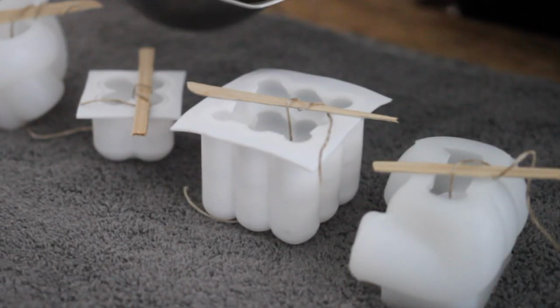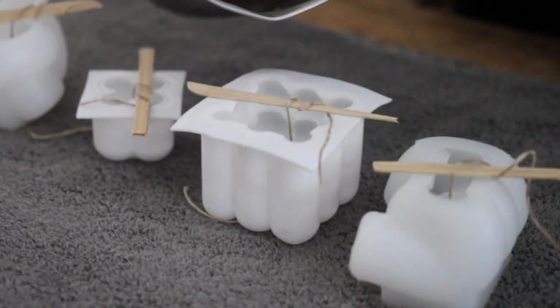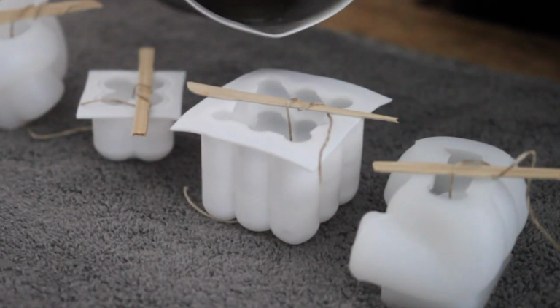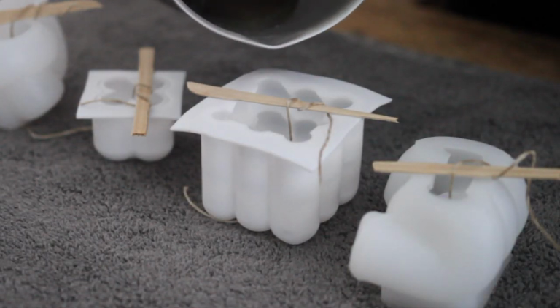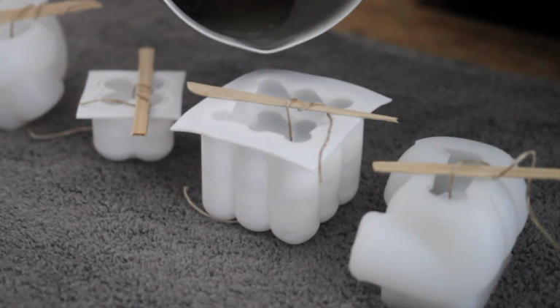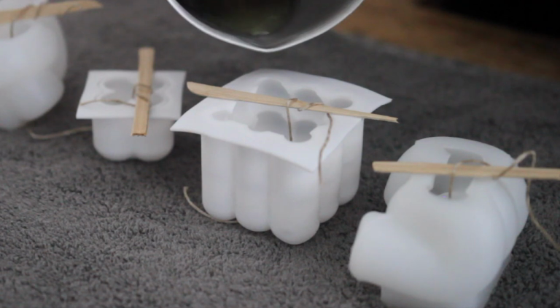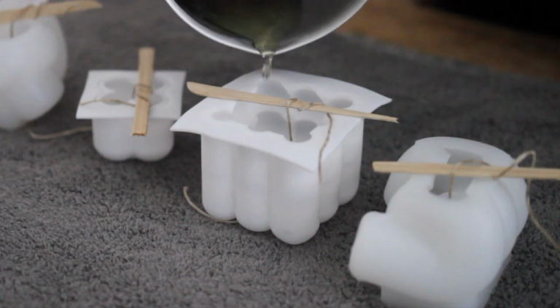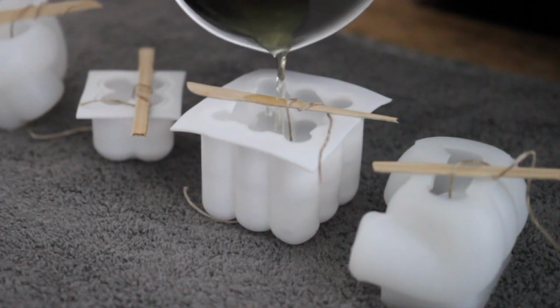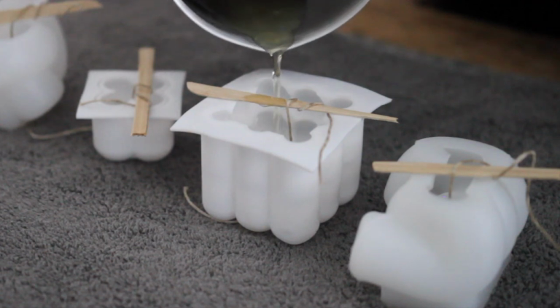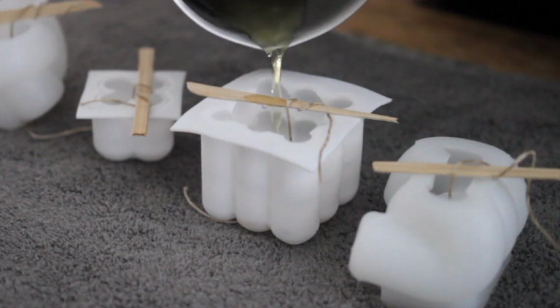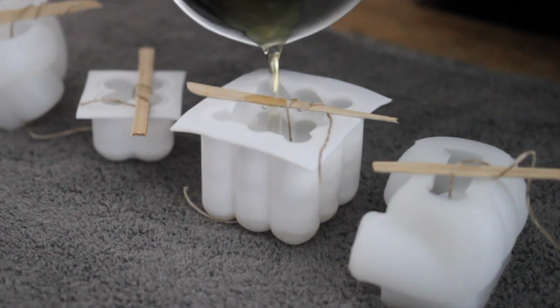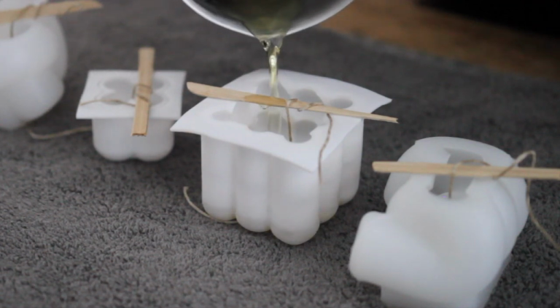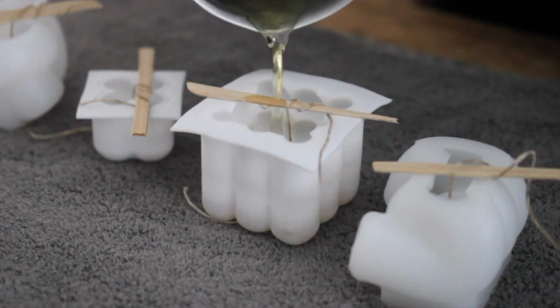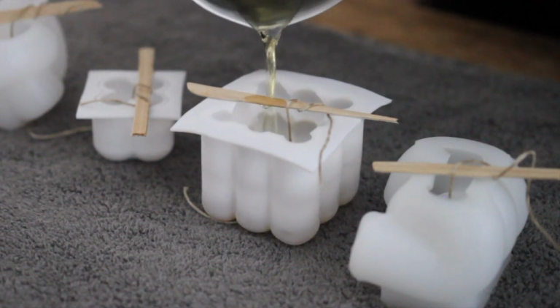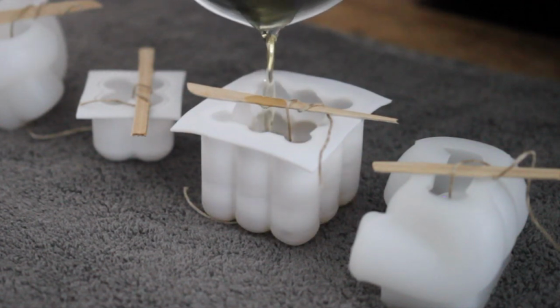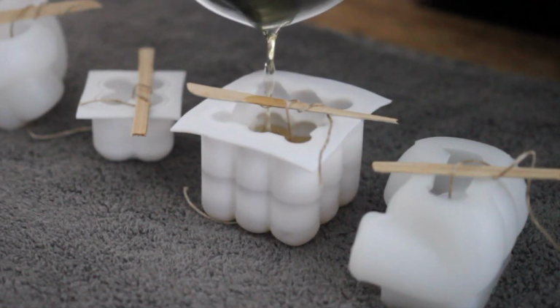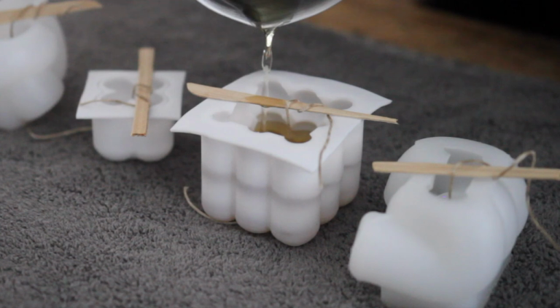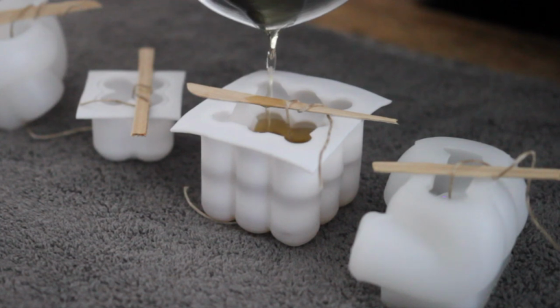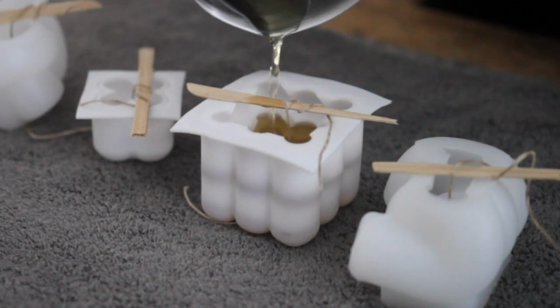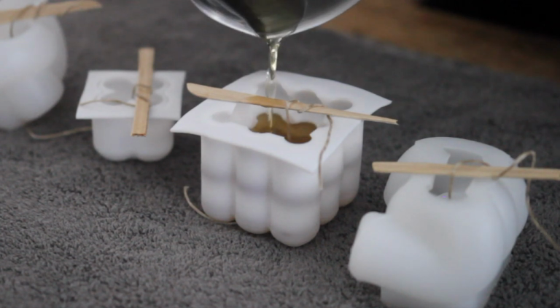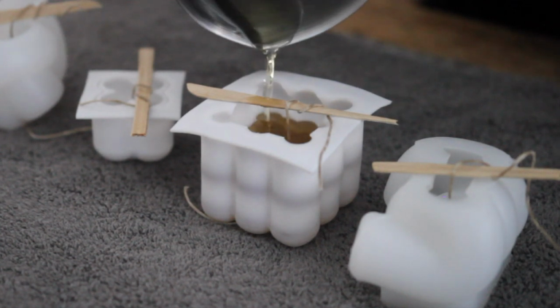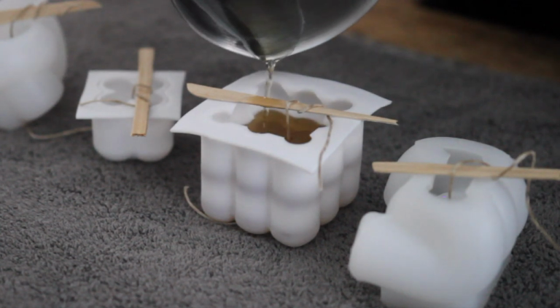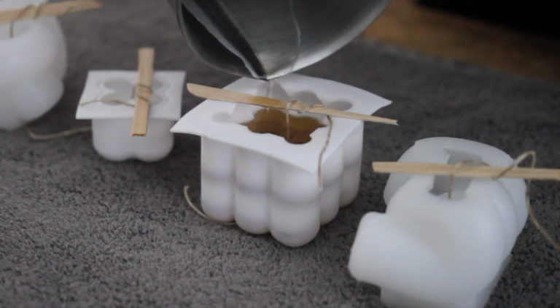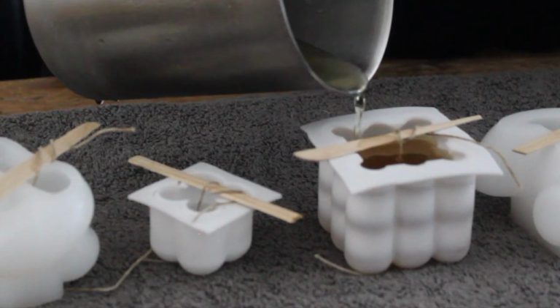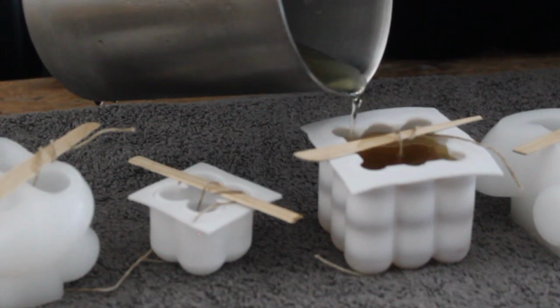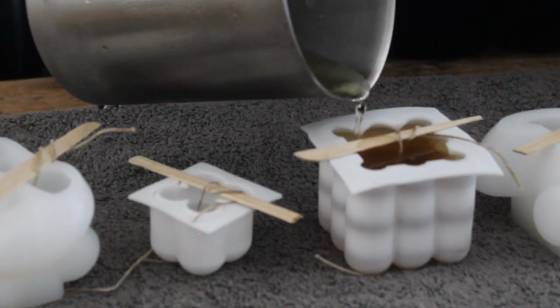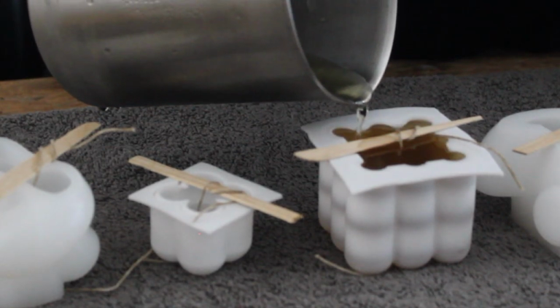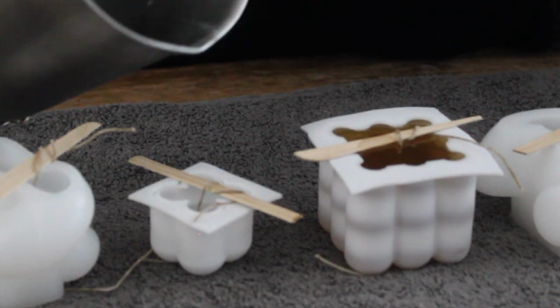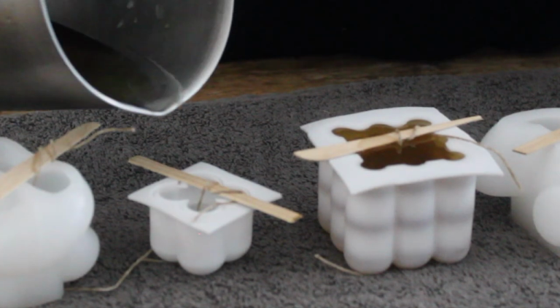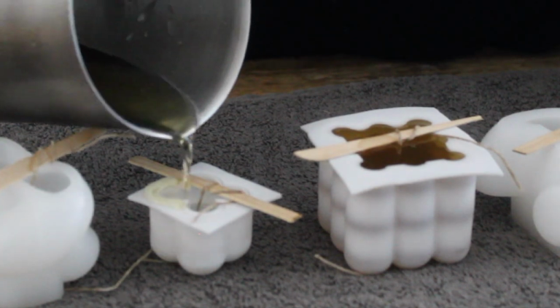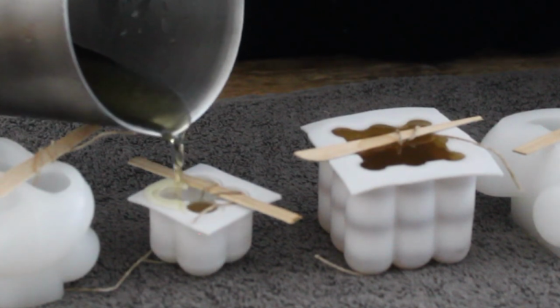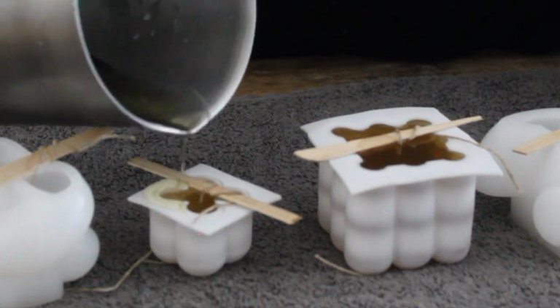Once my wax hit 155 degrees, it was time to pour. So I just went ahead and poured right into my candle mold. One tip is to make sure that the table that you're using is a level surface because this will end up being the bottom of your candle and you want it to be as flat as possible.